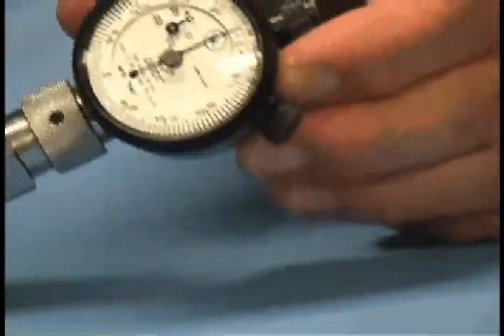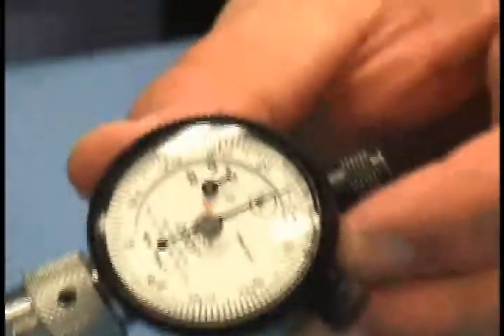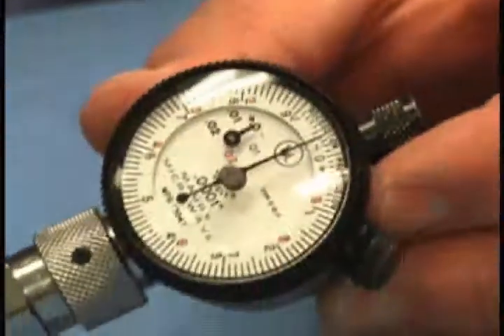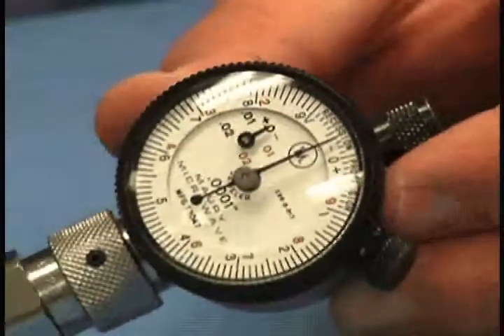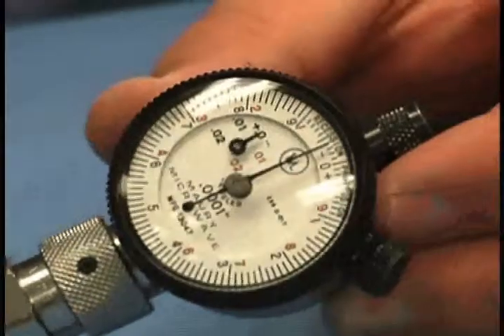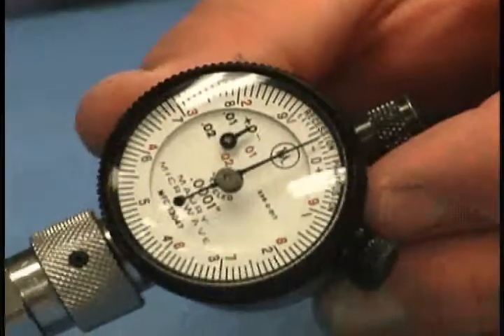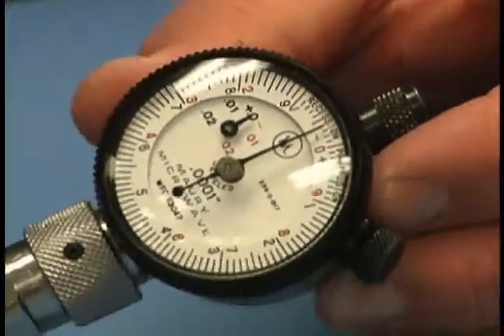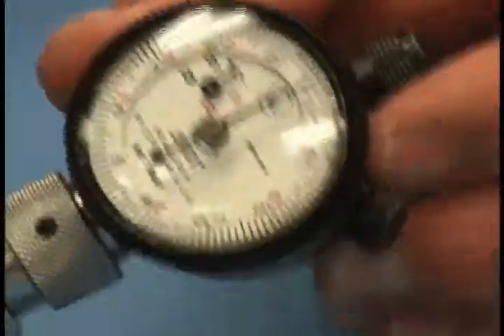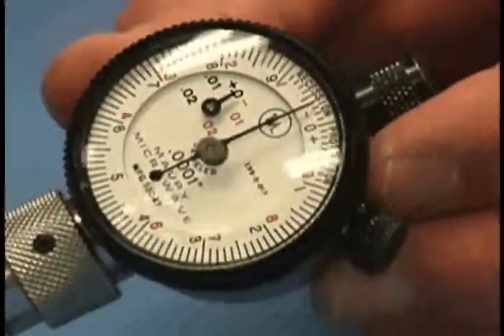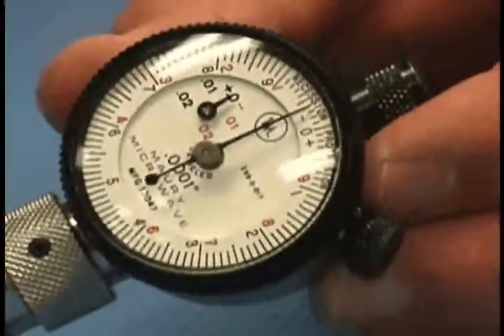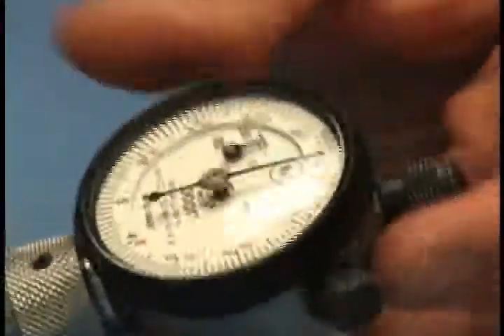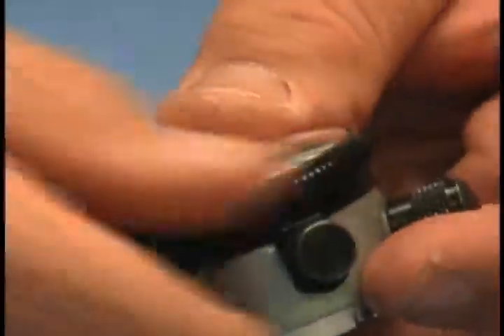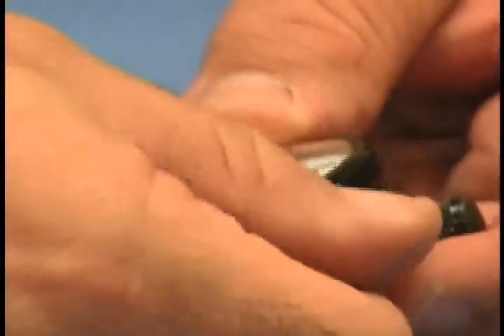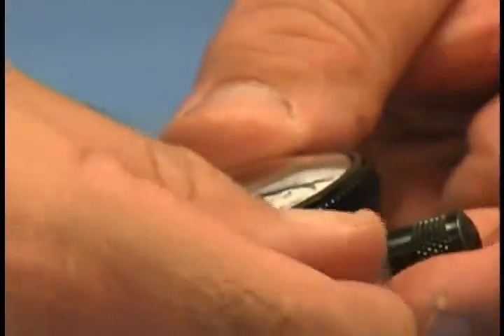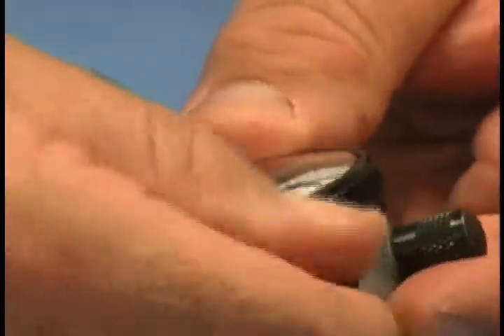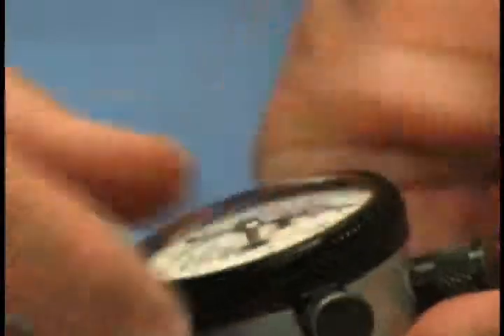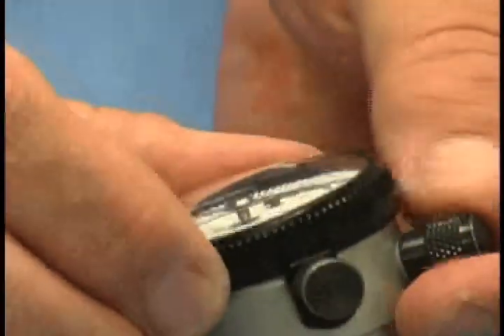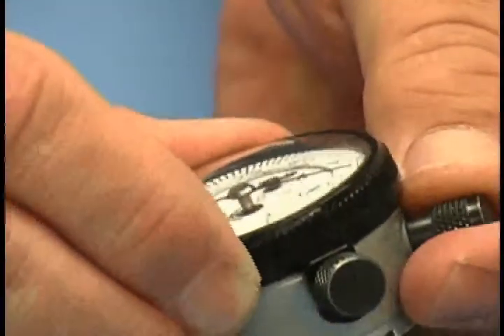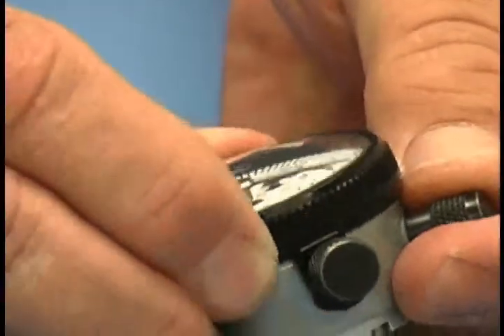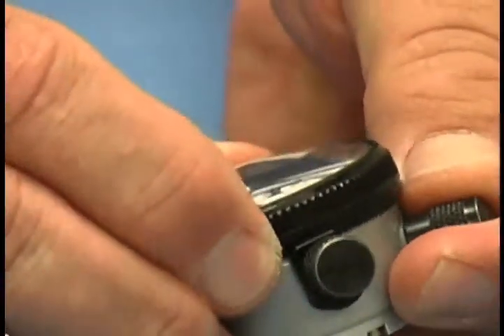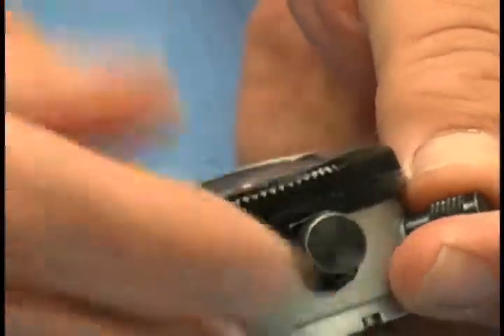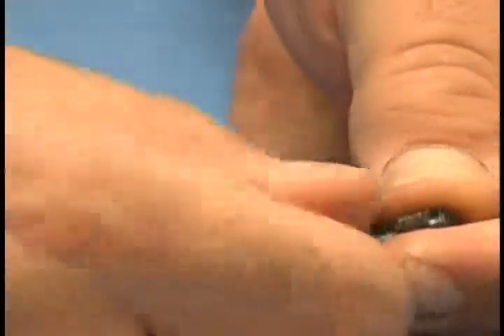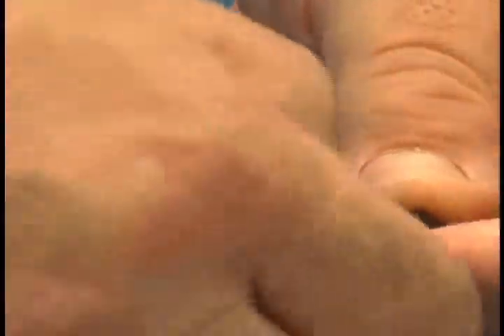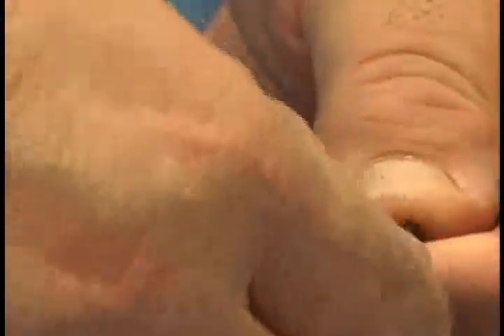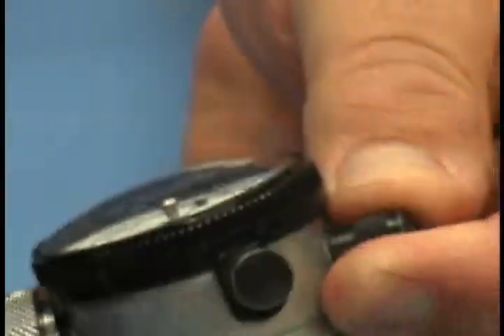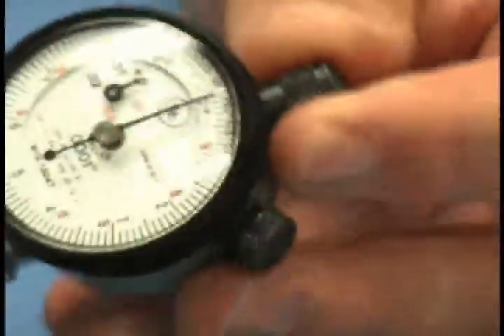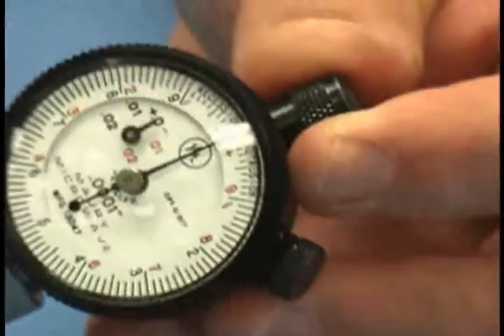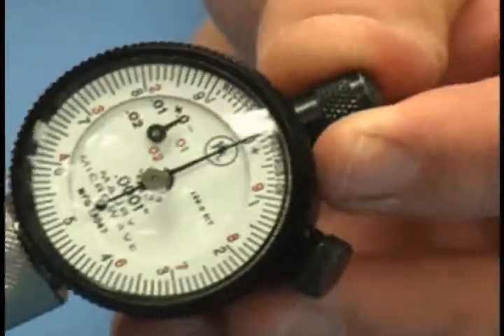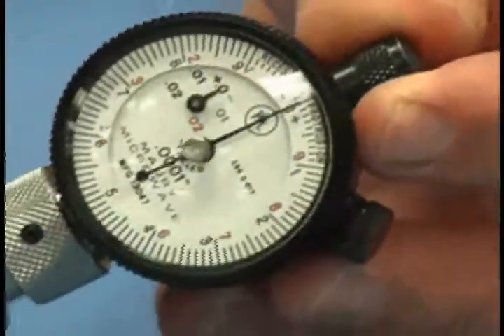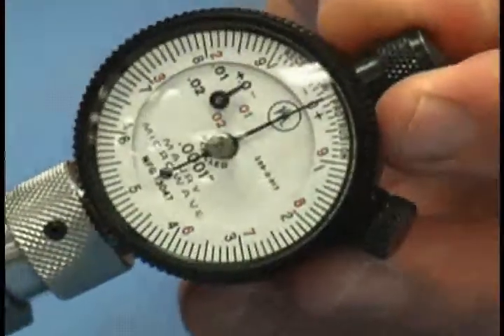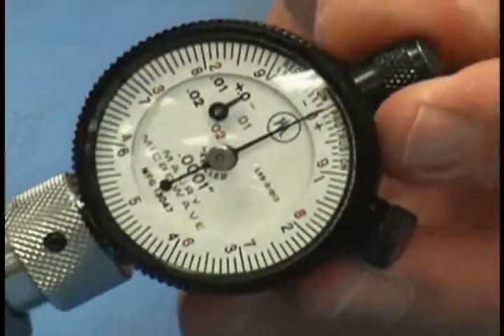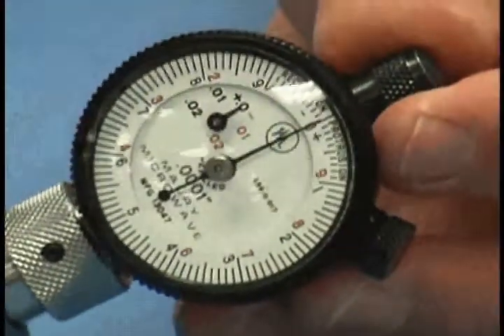On this initial connection we're not quite zeroed, but this is easily adjusted. Unlock the bezel lock, turn the bezel until it's on zero, then relock it. Now we're zeroed and we're ready to check repeatability.